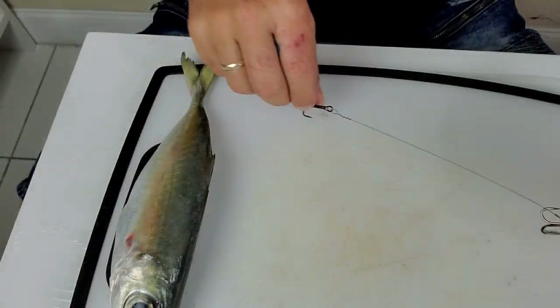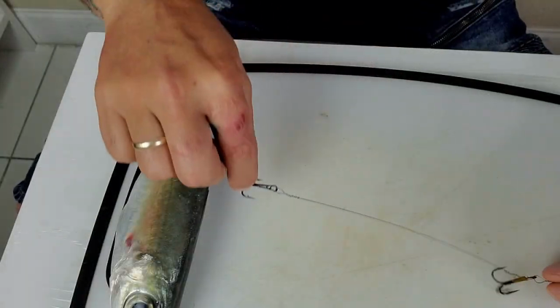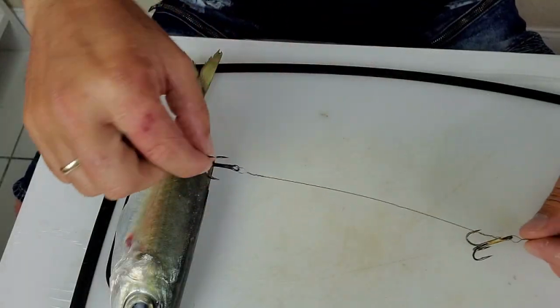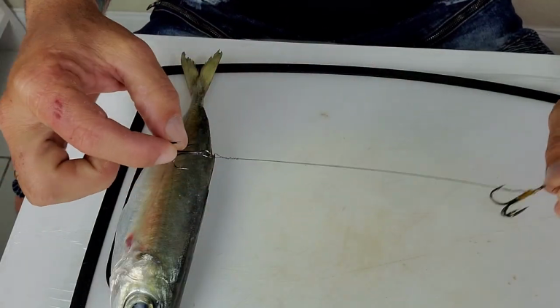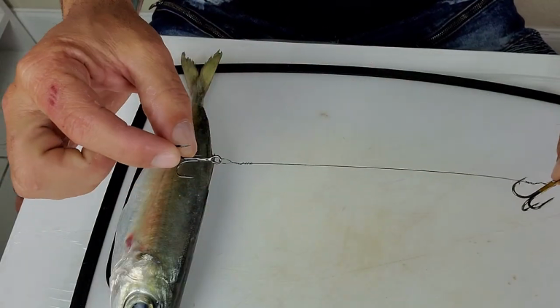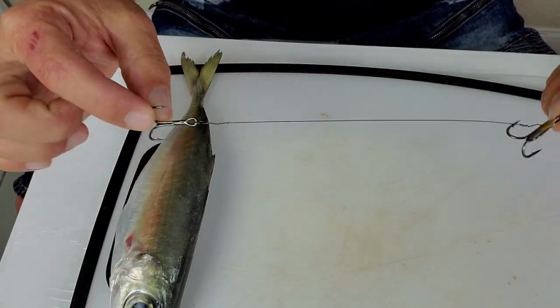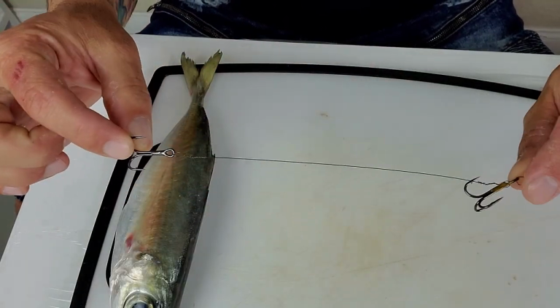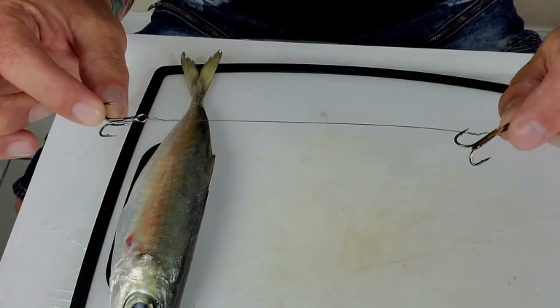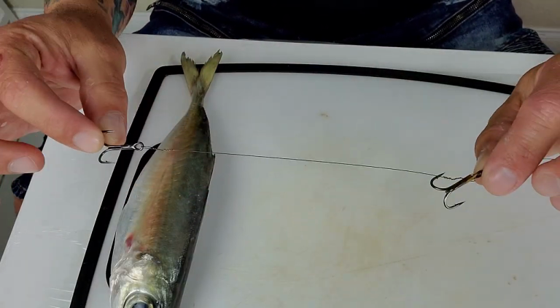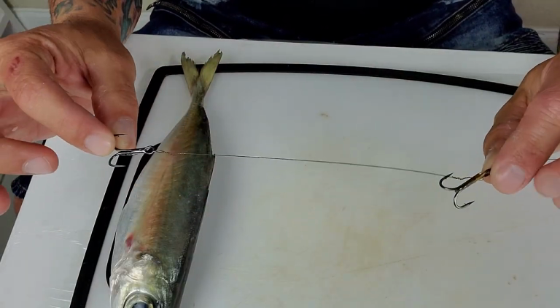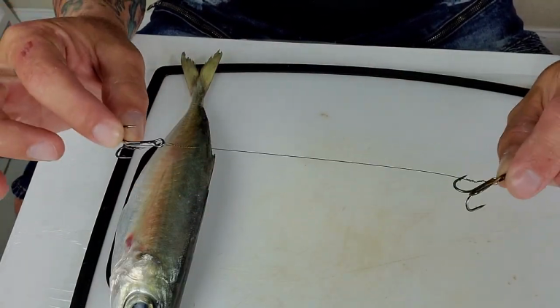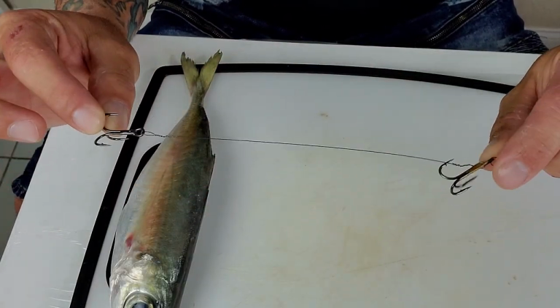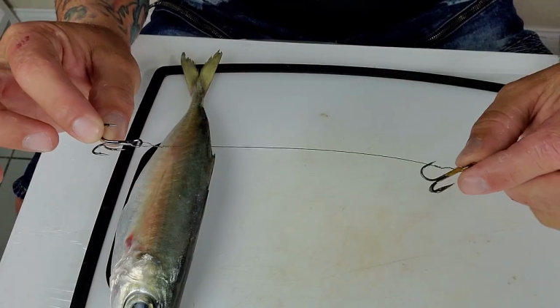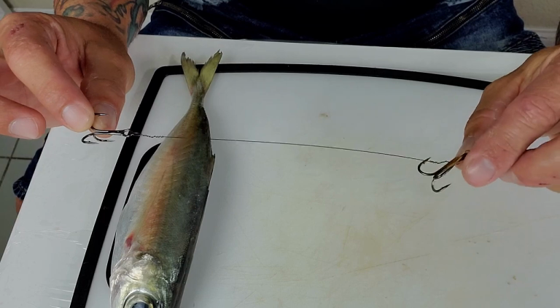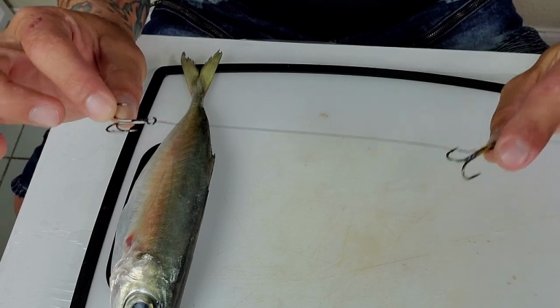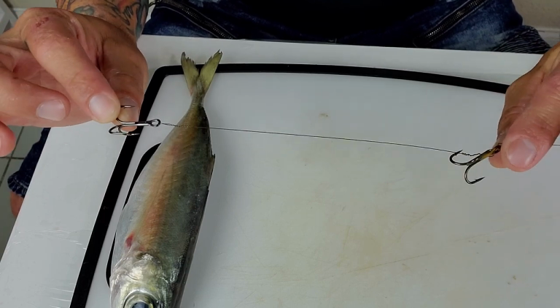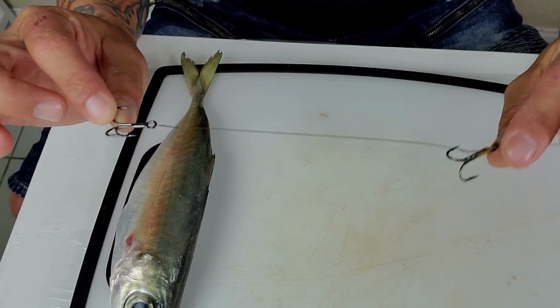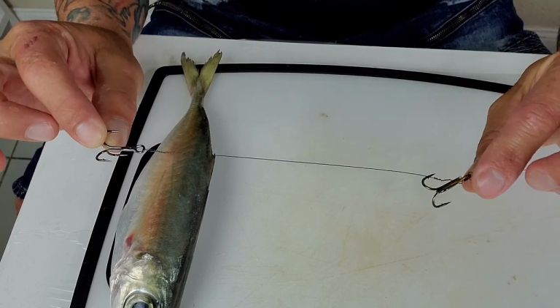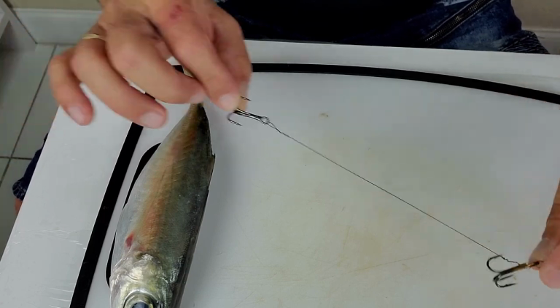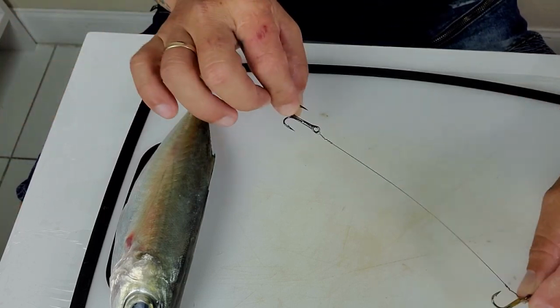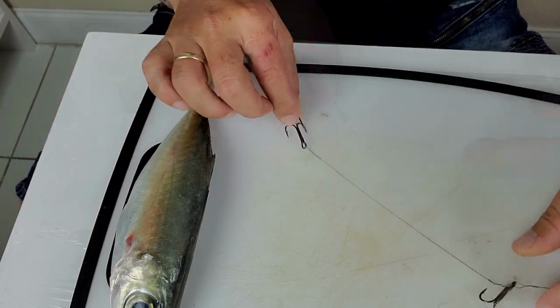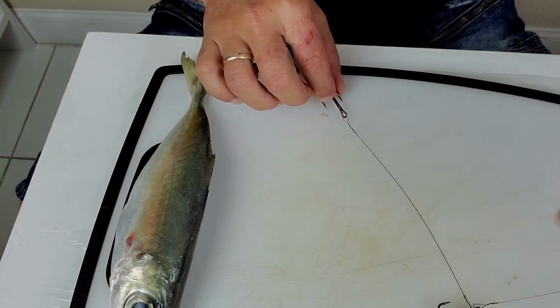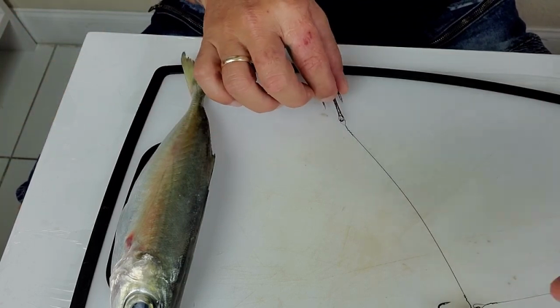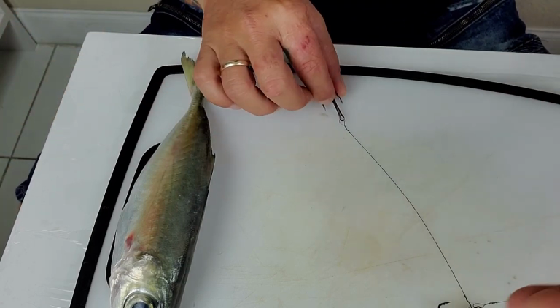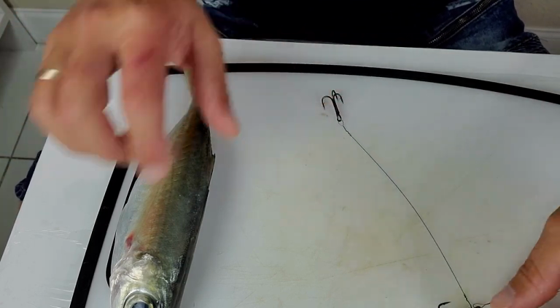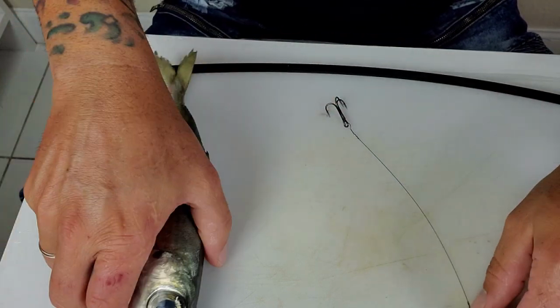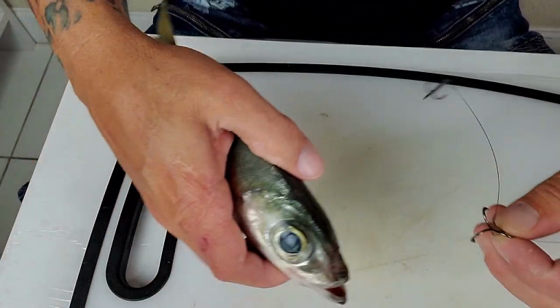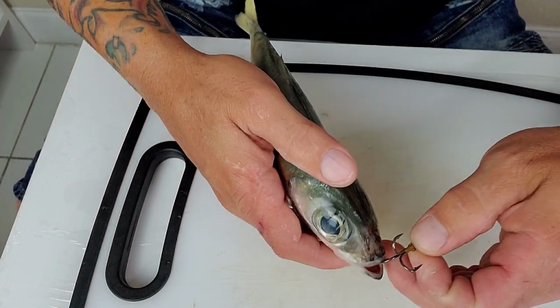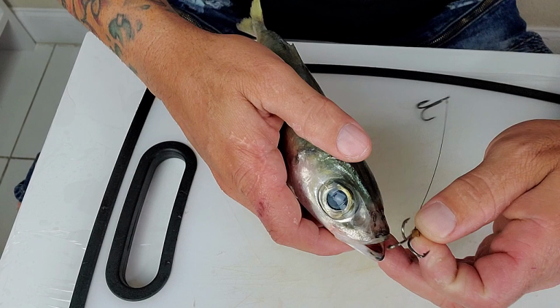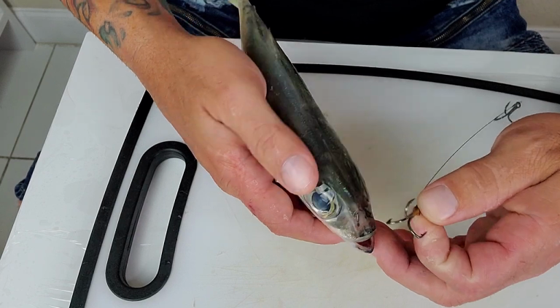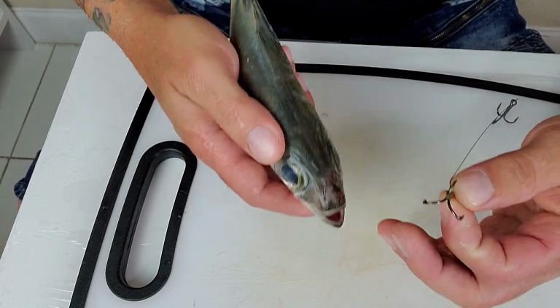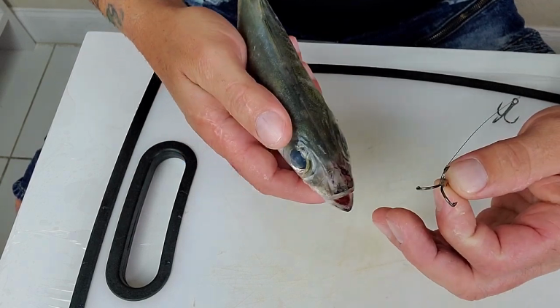So guys, here we got the kingfish rig. The way I do it — I don't know if you guys saw my other video showing how to do these kingfish rigs. Let me show you guys how I hook my light bait with these rigs. It's very simple.